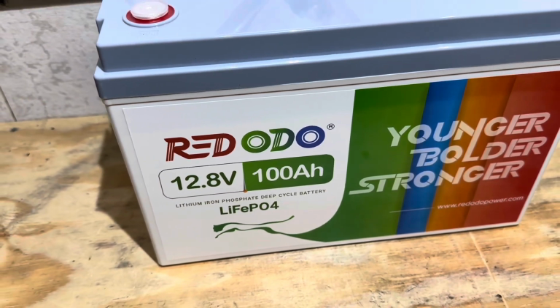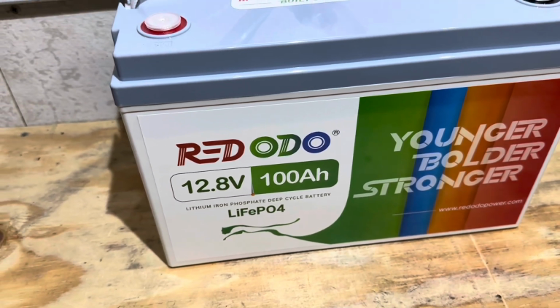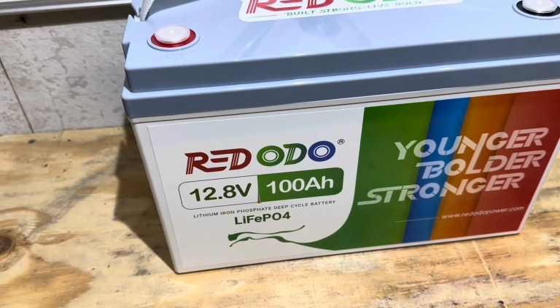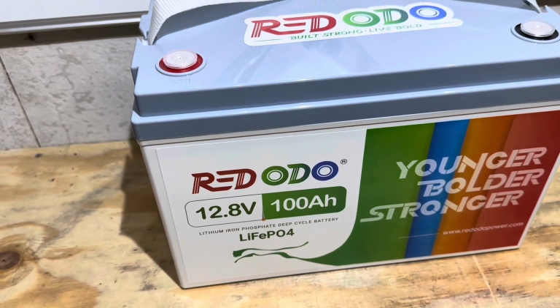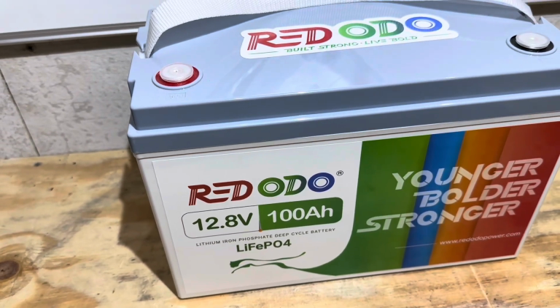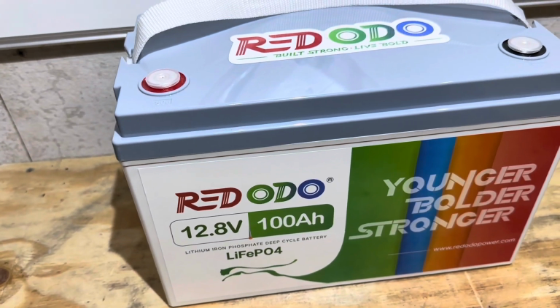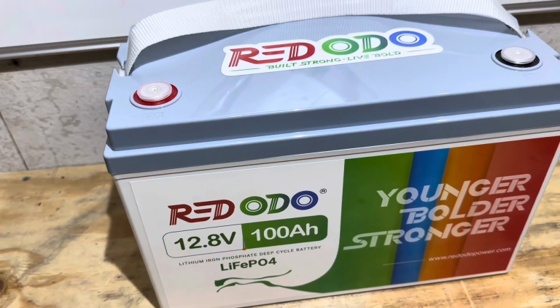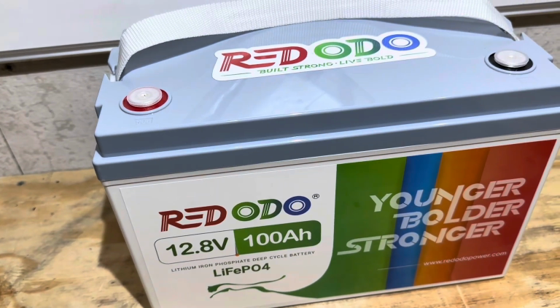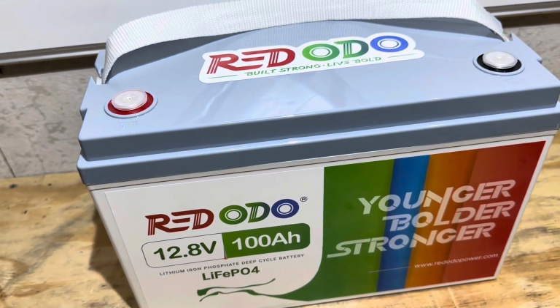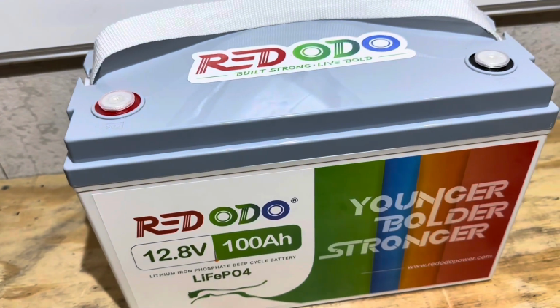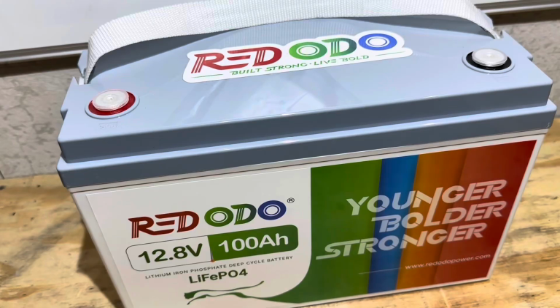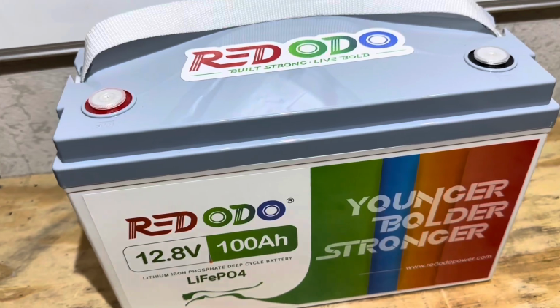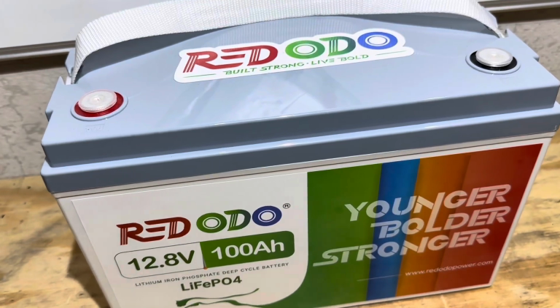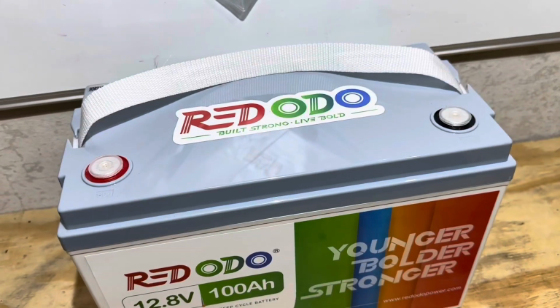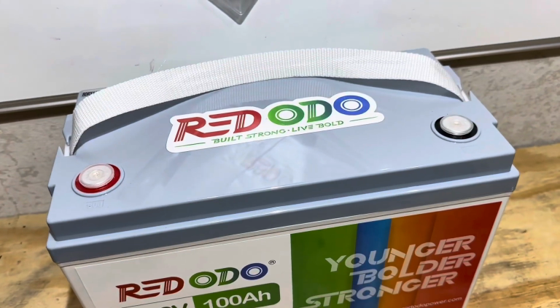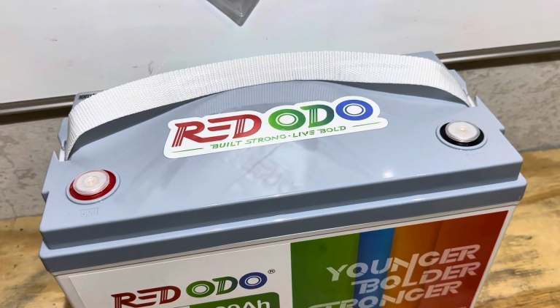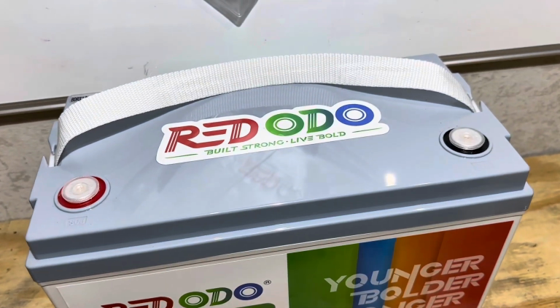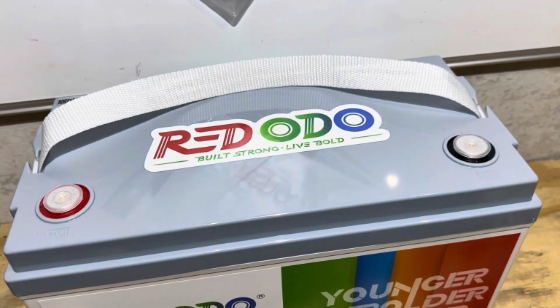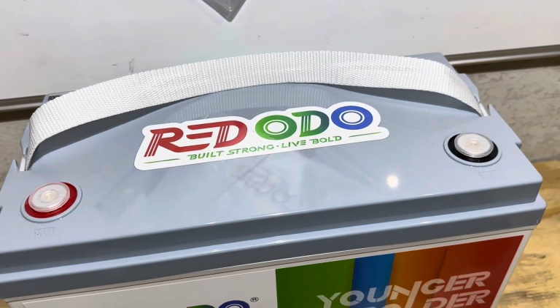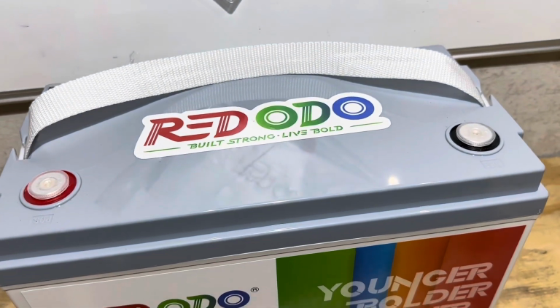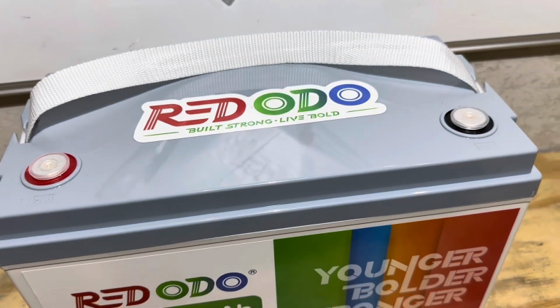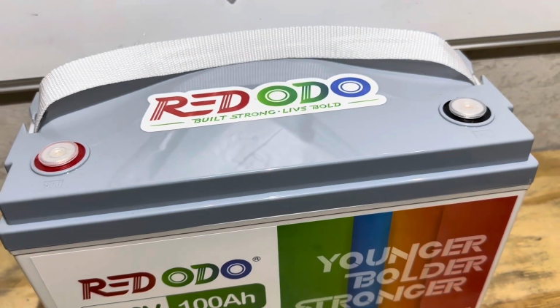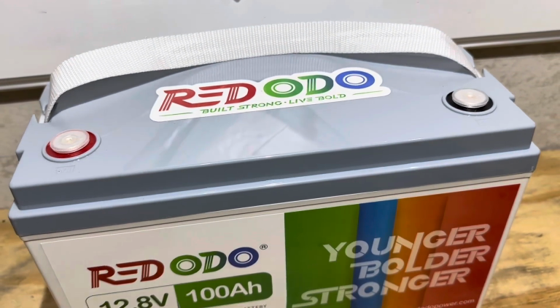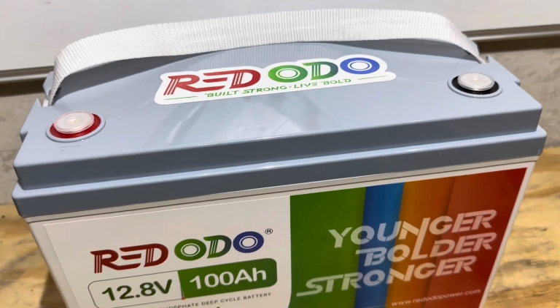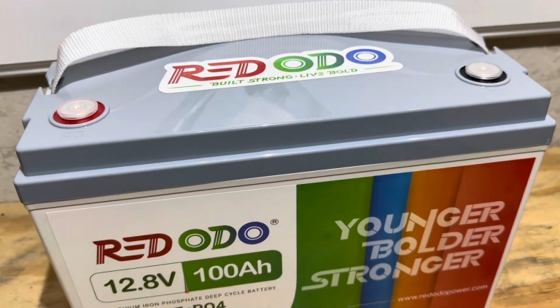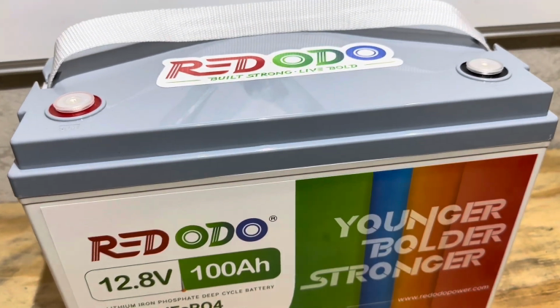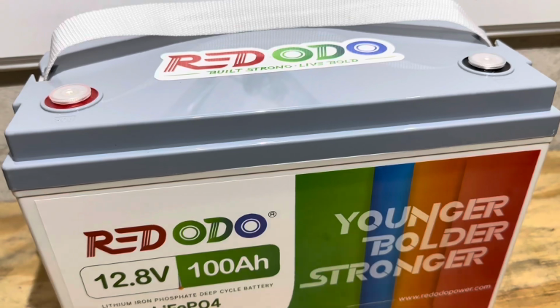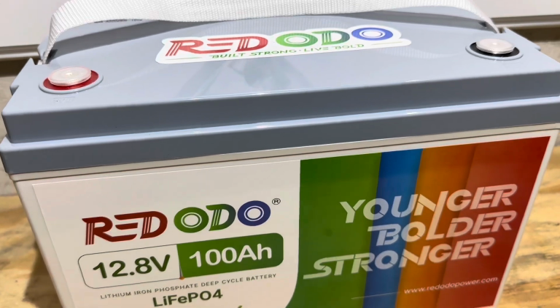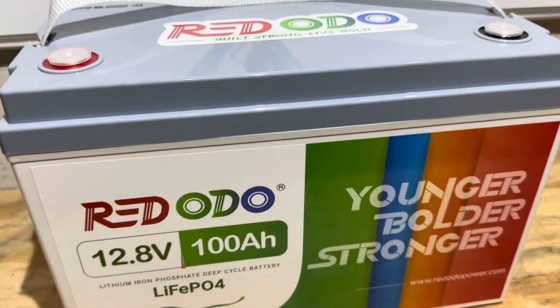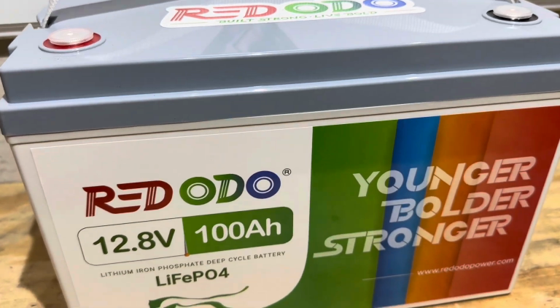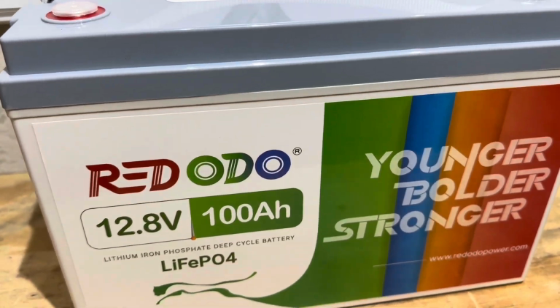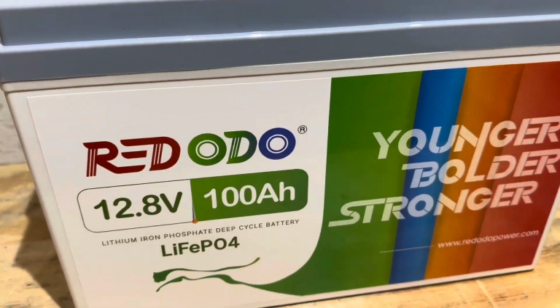This one hits close to home. Of all the battery brands out there, I own the most of this one. So this one ought to be real exciting. If you want to see what keeps my lights on at night, stick around — we'll look inside and find out.